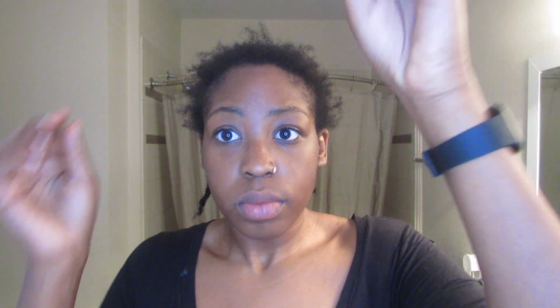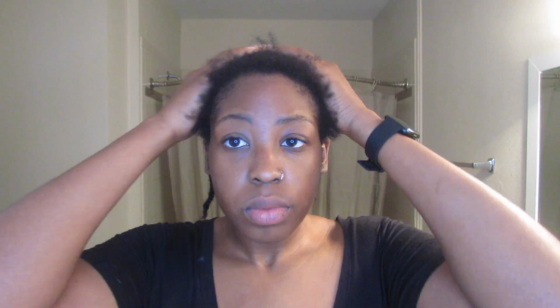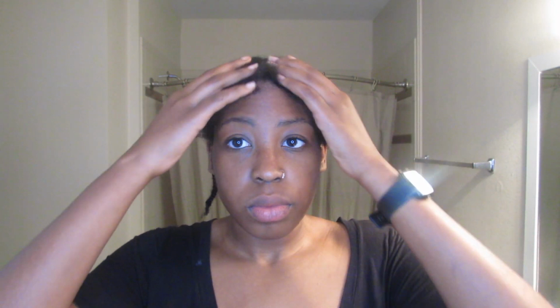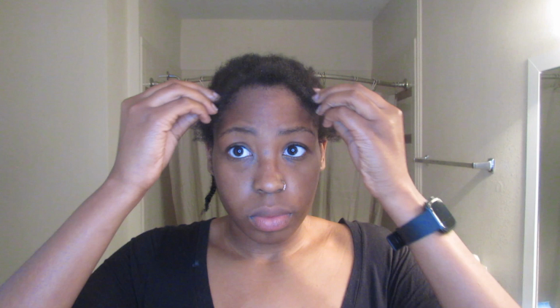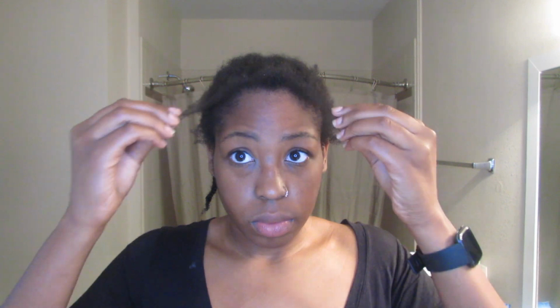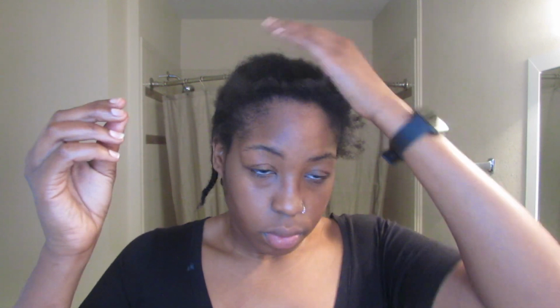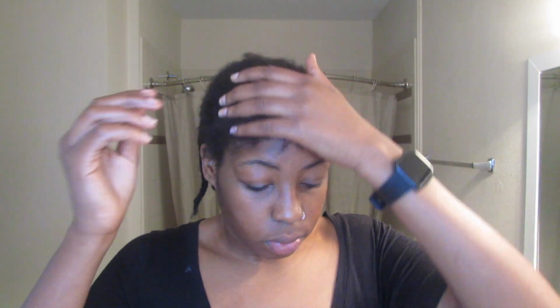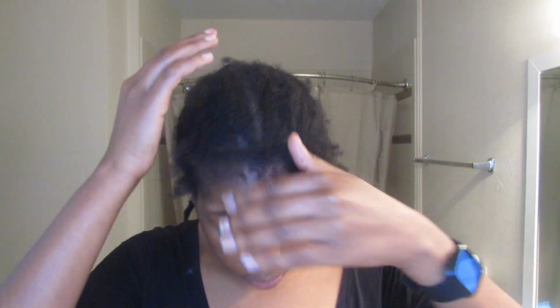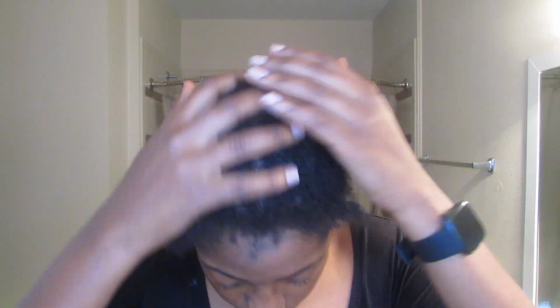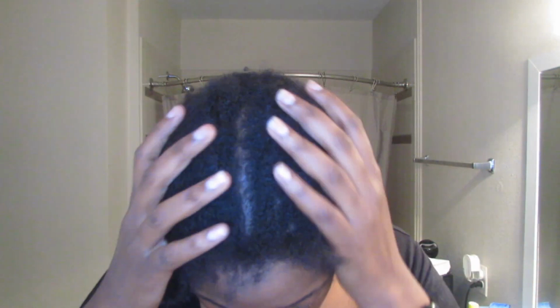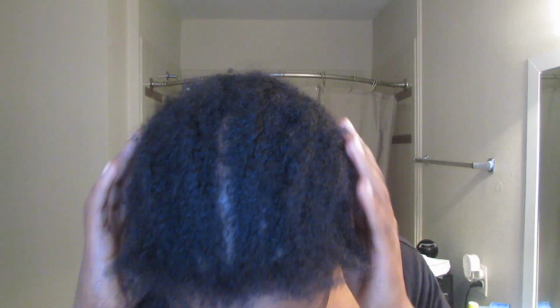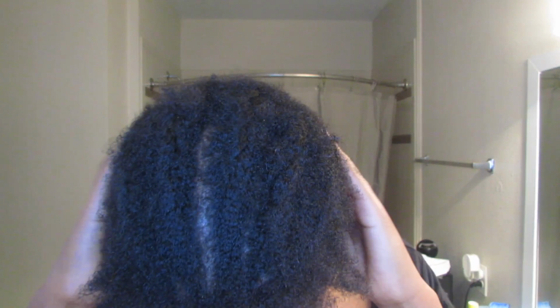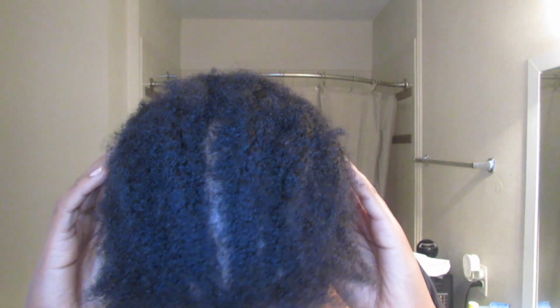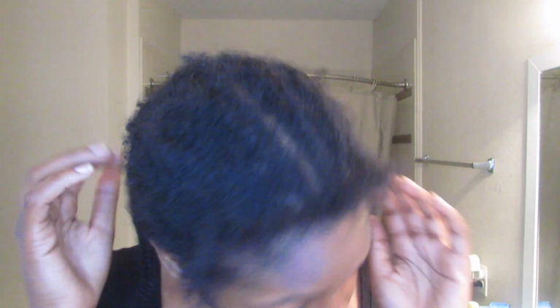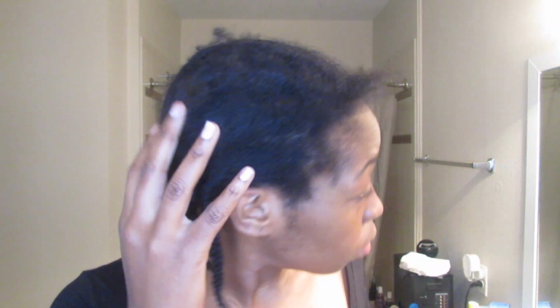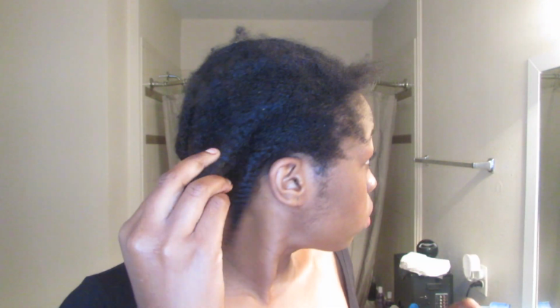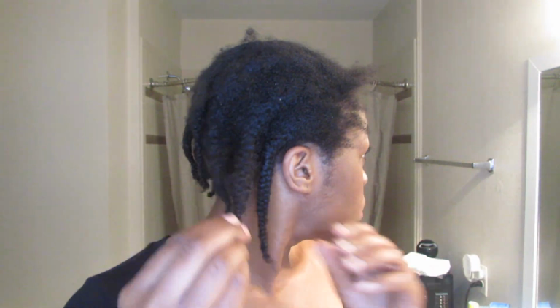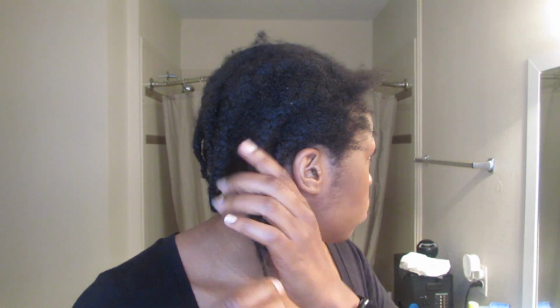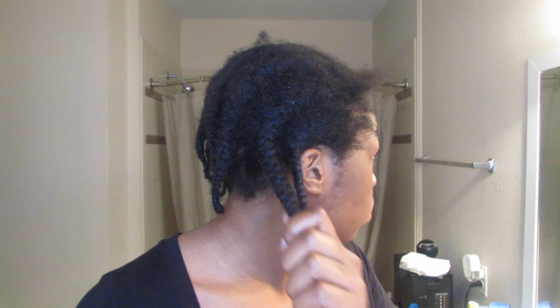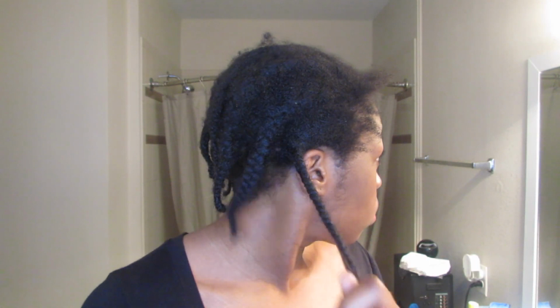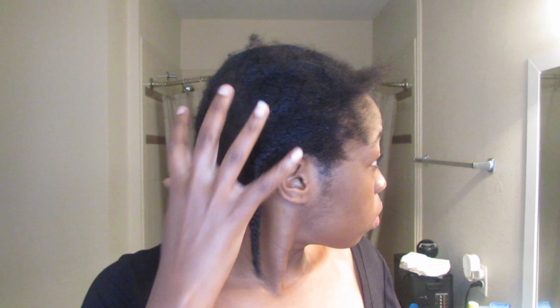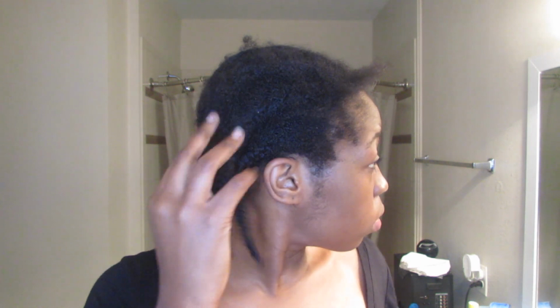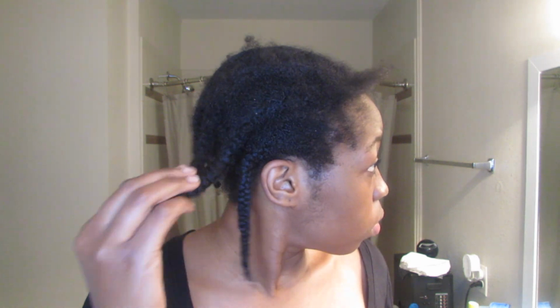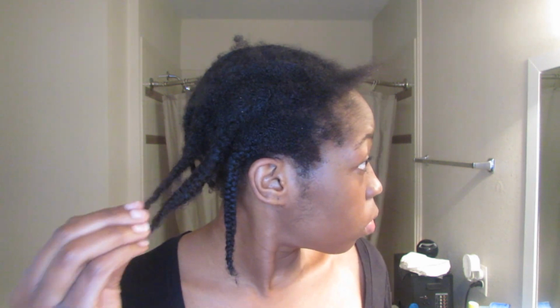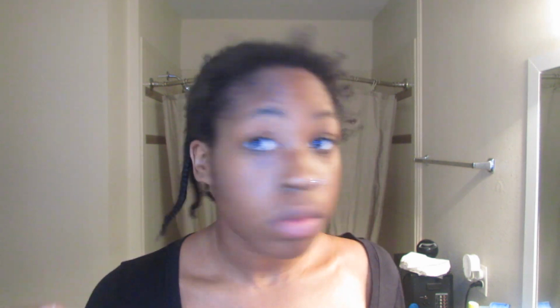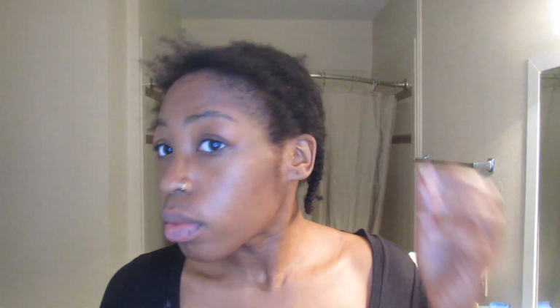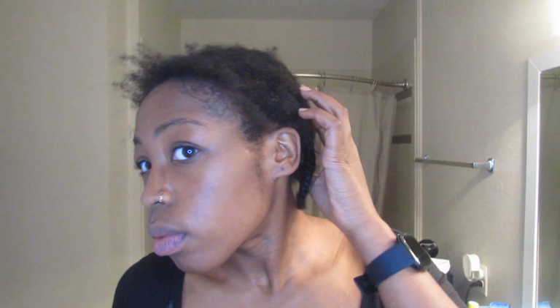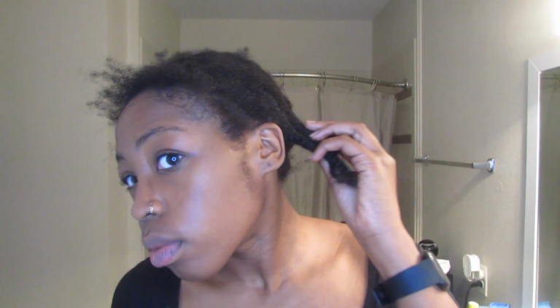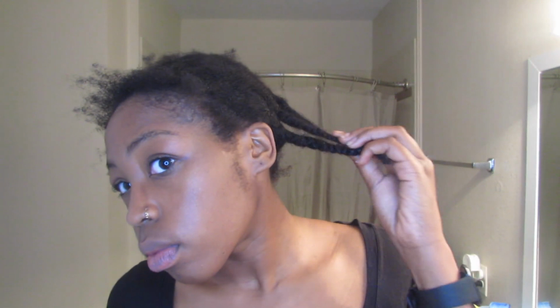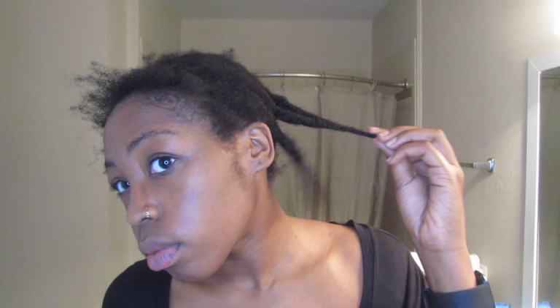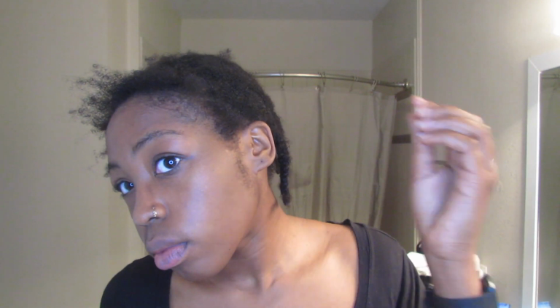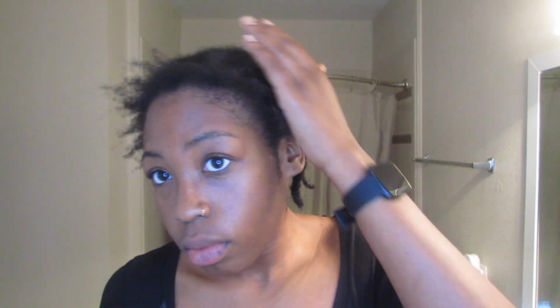Hey guys, so today I'm going to be showing you how I care for my hair while I'm wearing wigs. What you're looking at right now is a result of me not having washed my hair in two months.